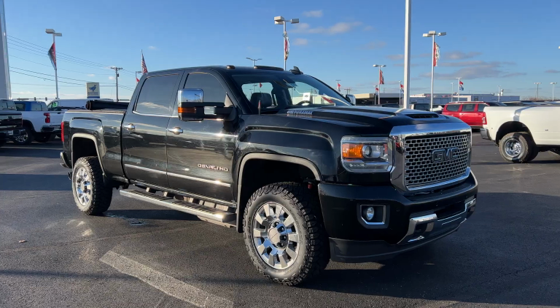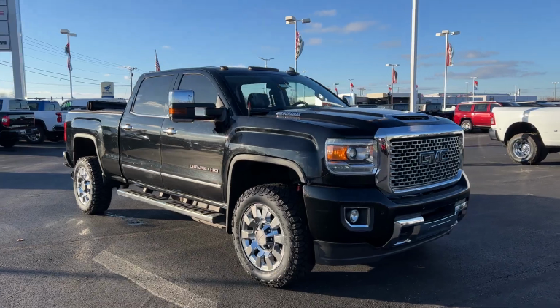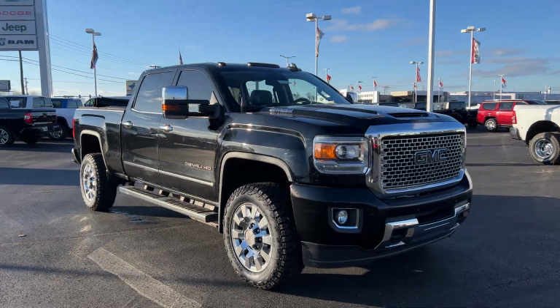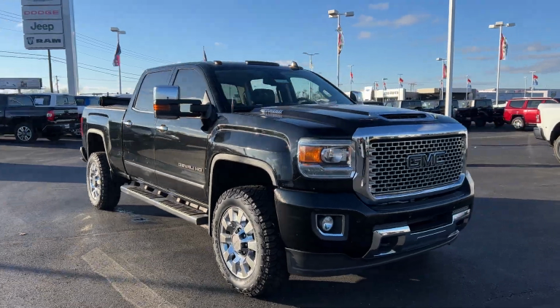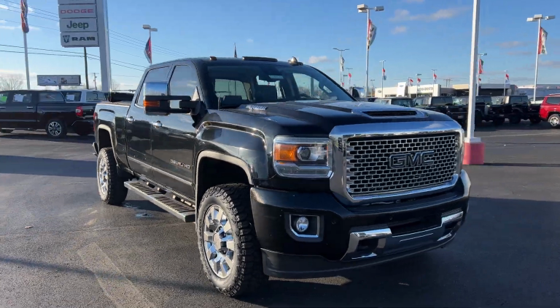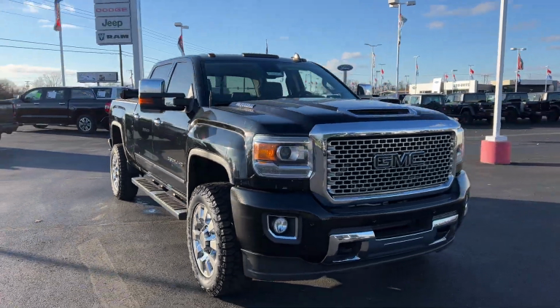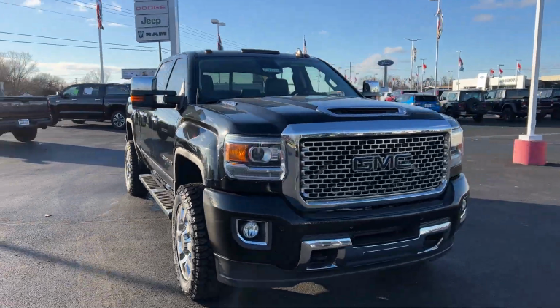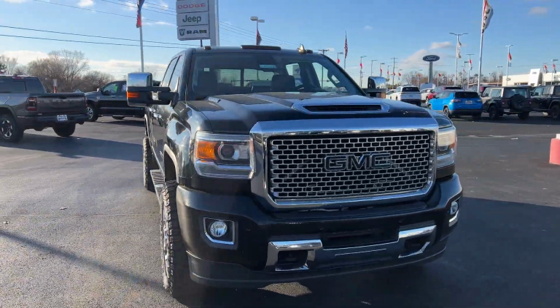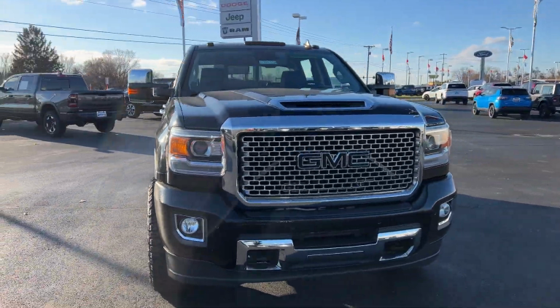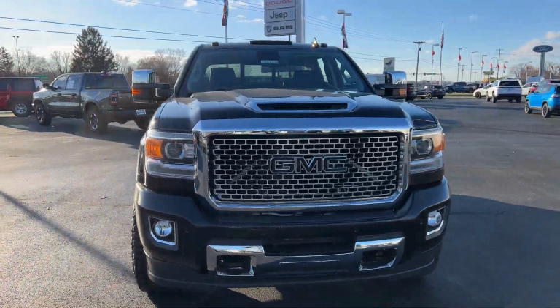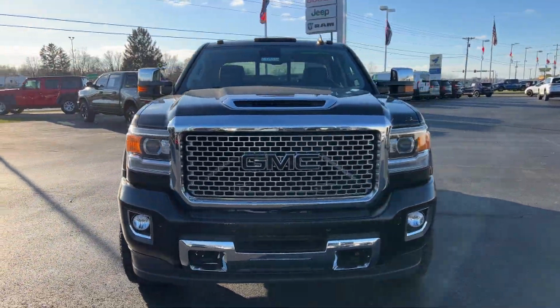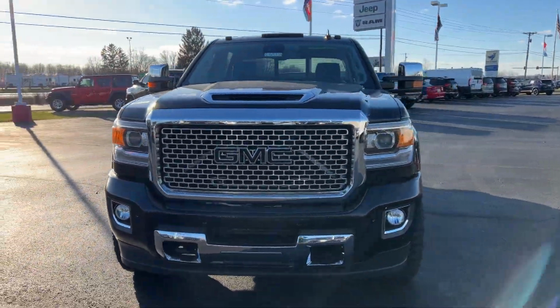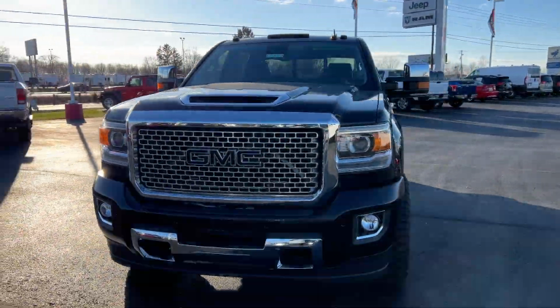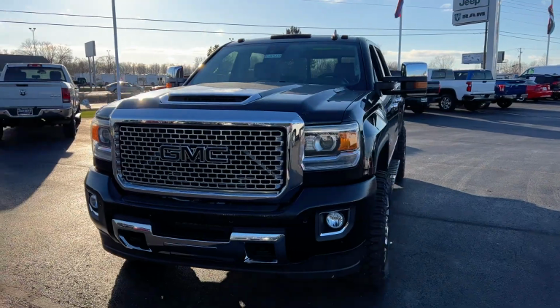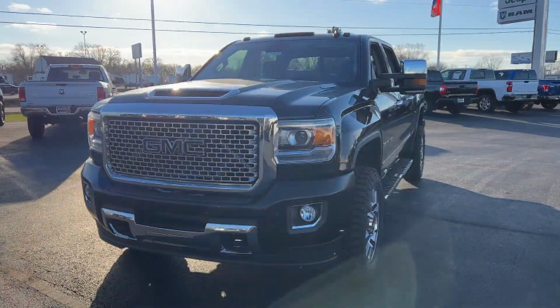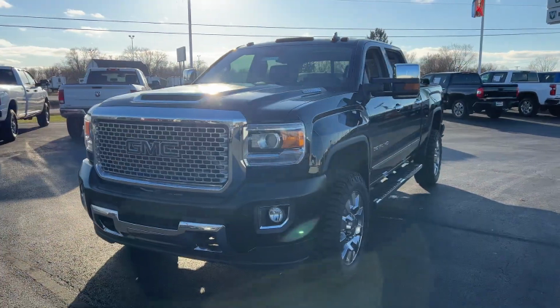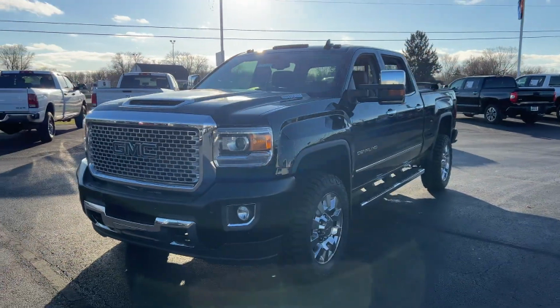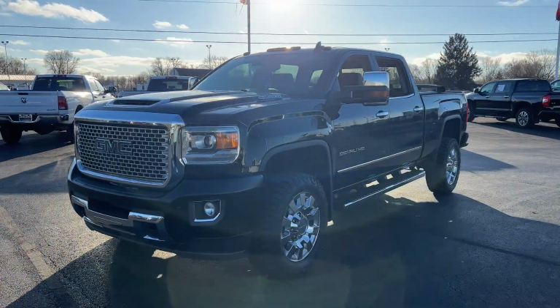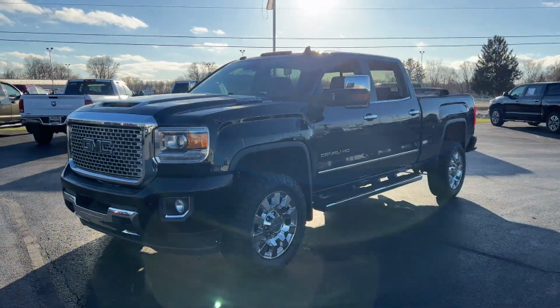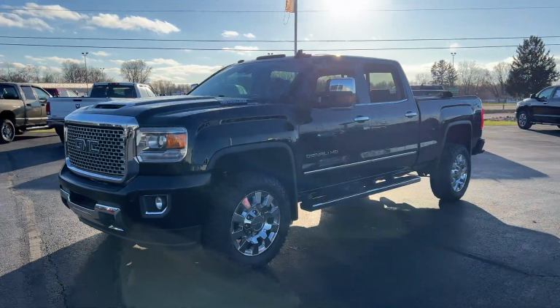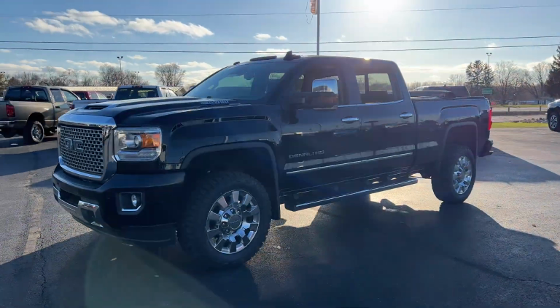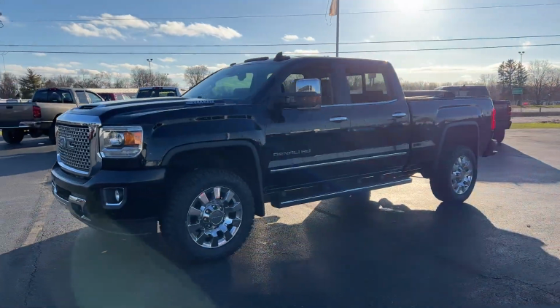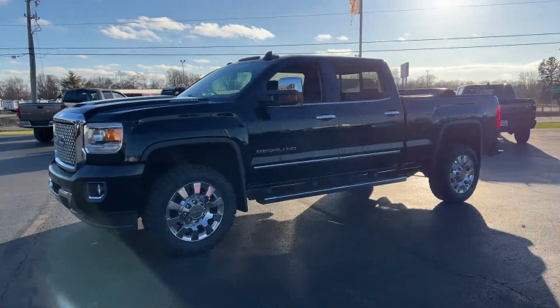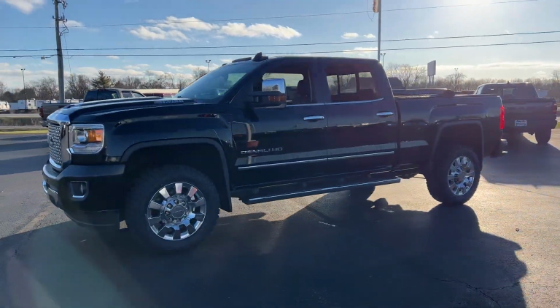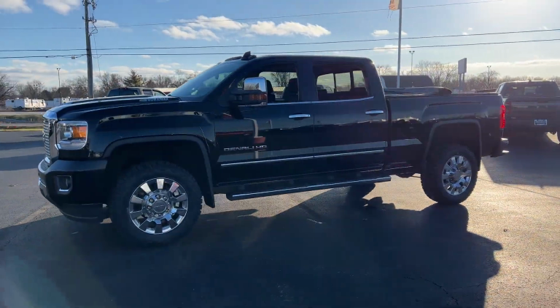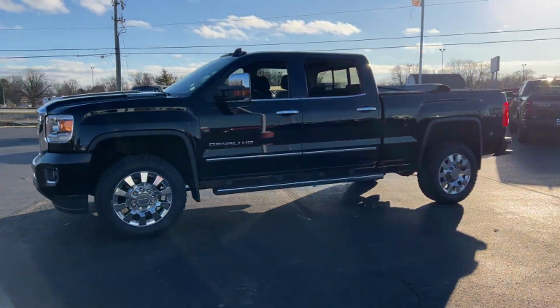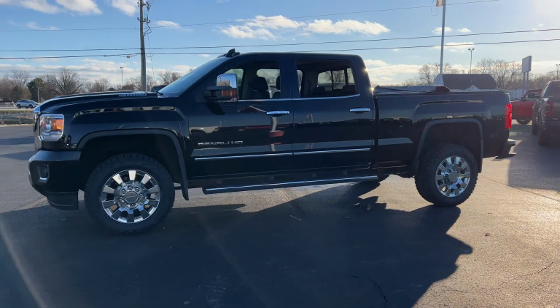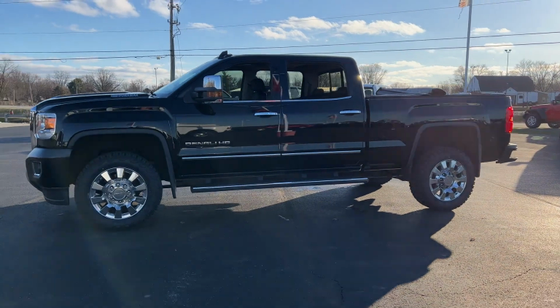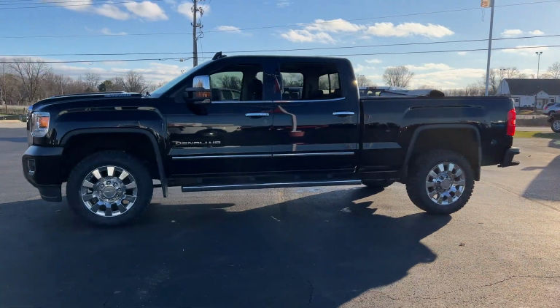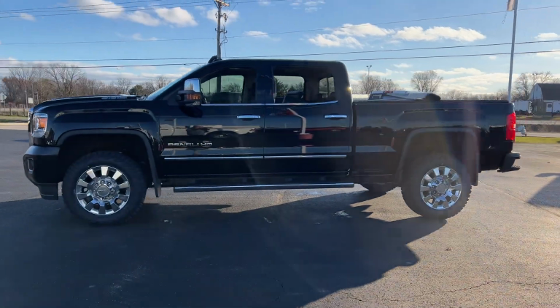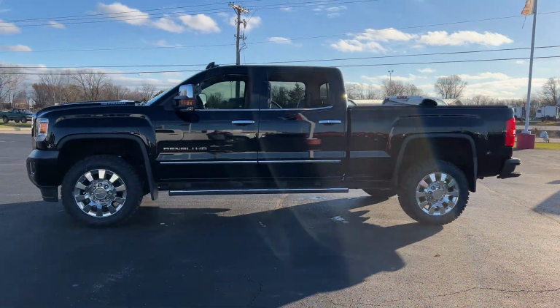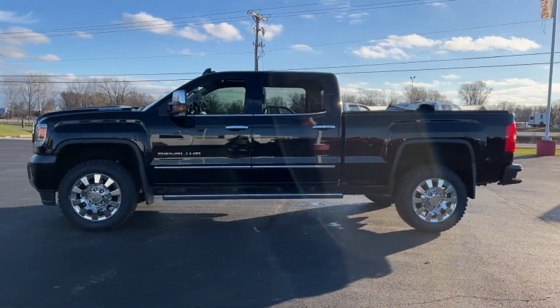2017 GMC Sierra 2500 HD. This pickup truck offers two full rows of seating for premium comfort. Additionally, you'll be more than pleased with extra features like these.